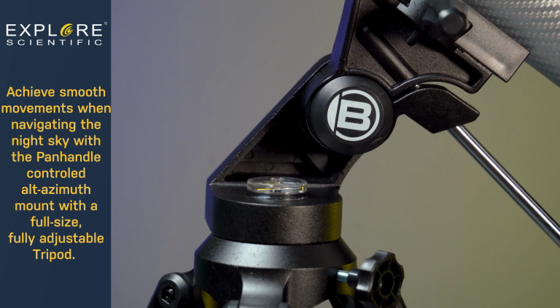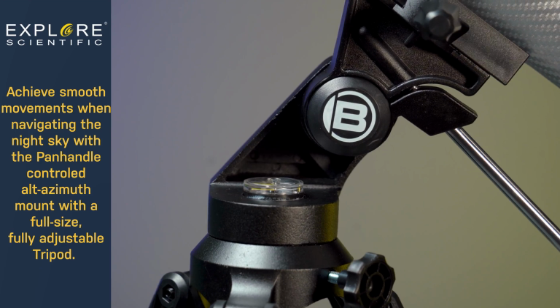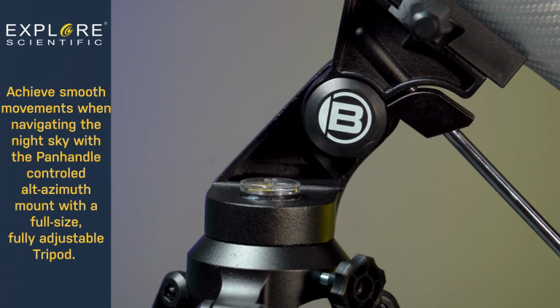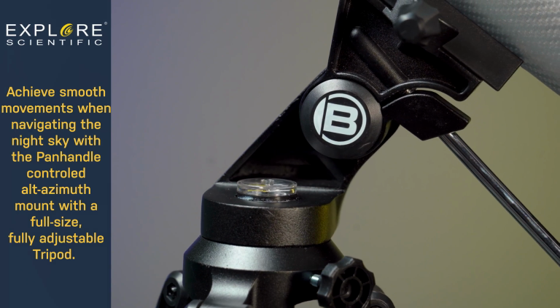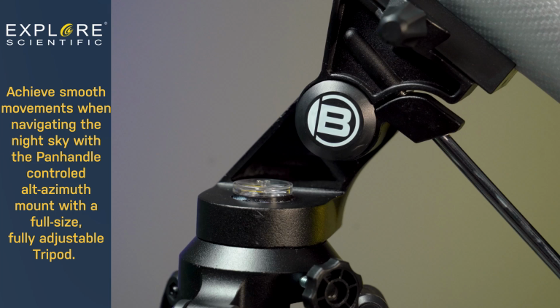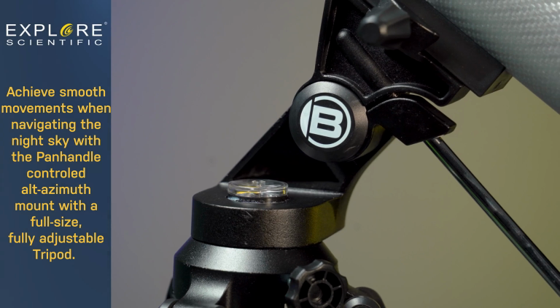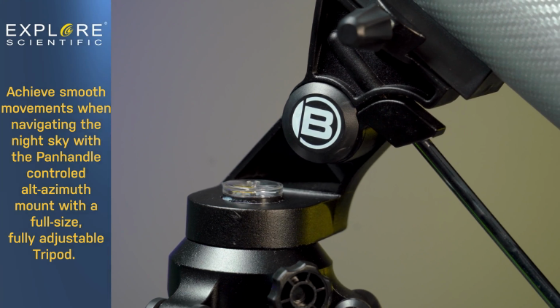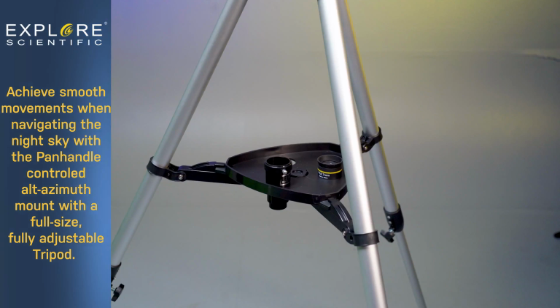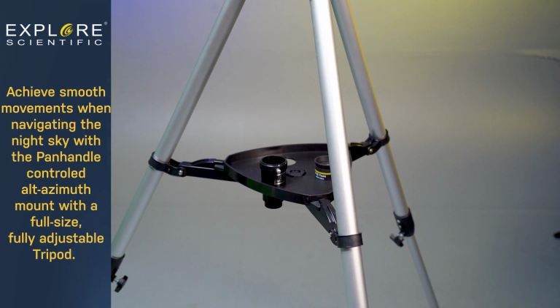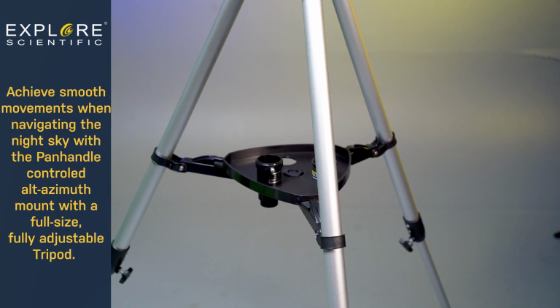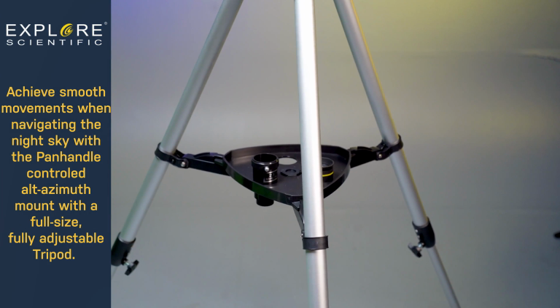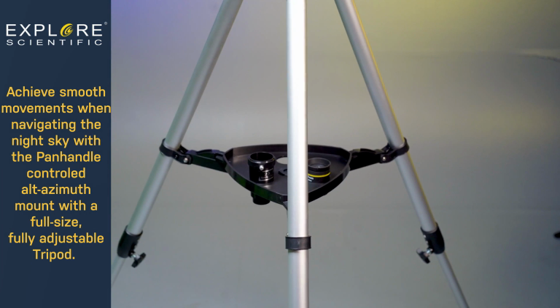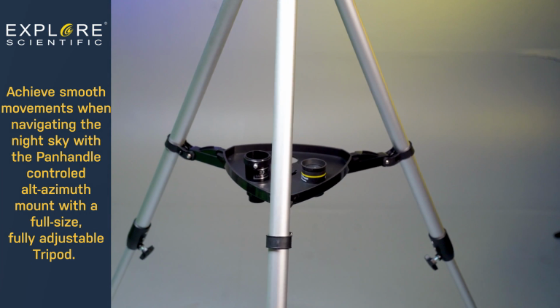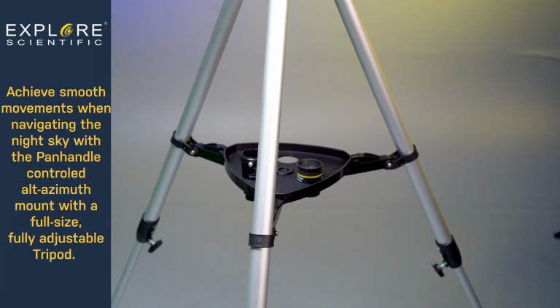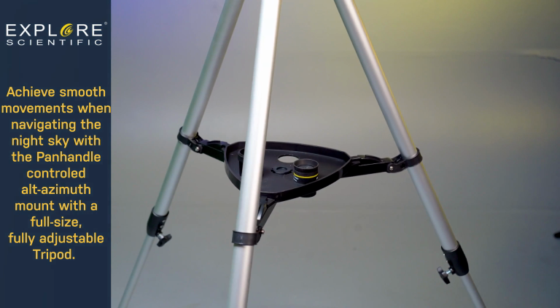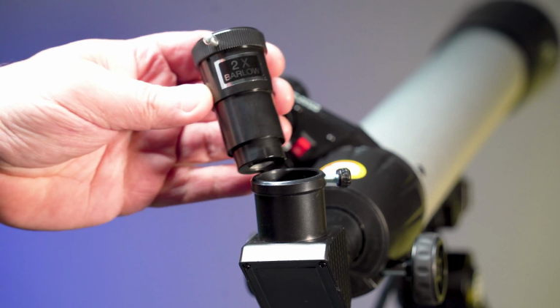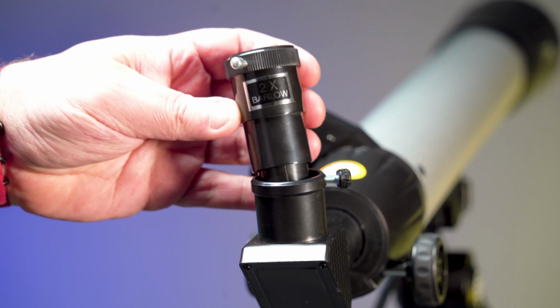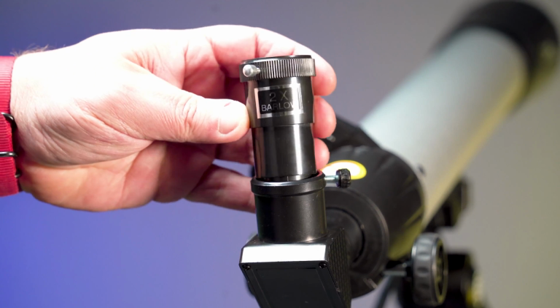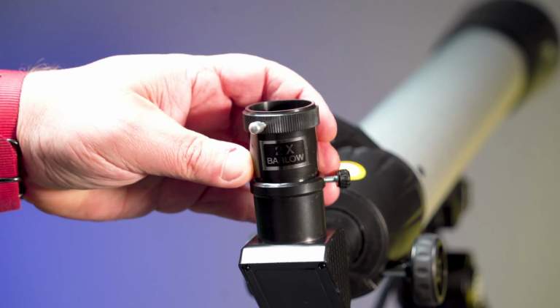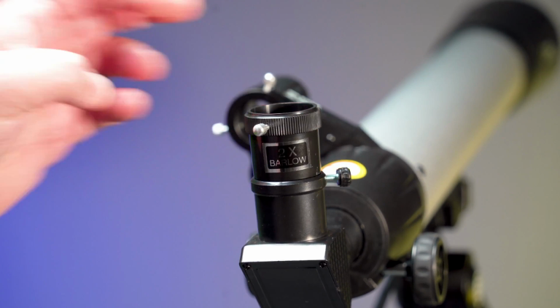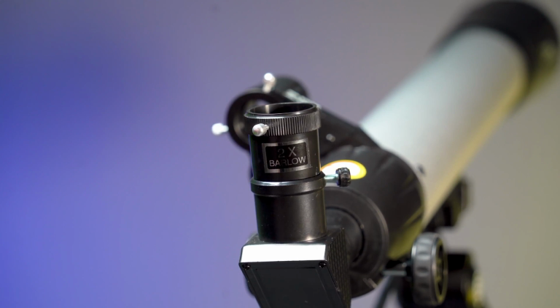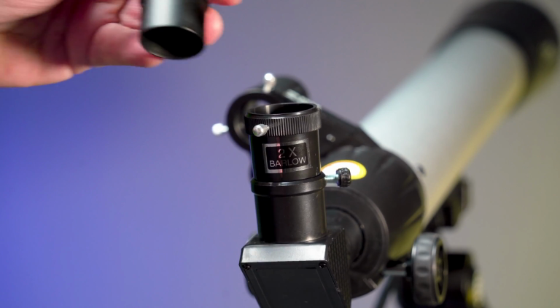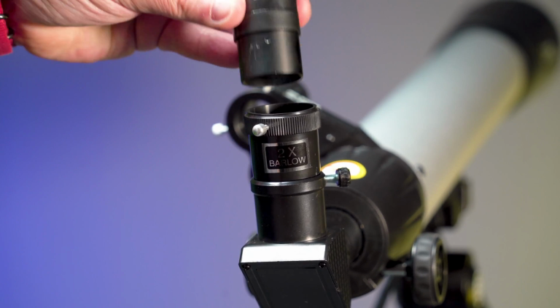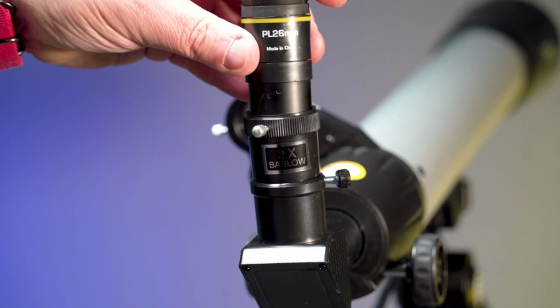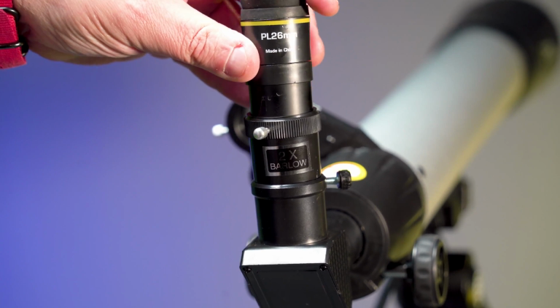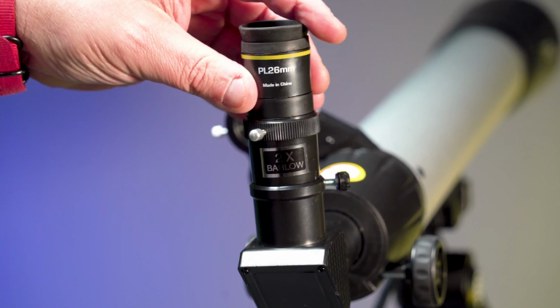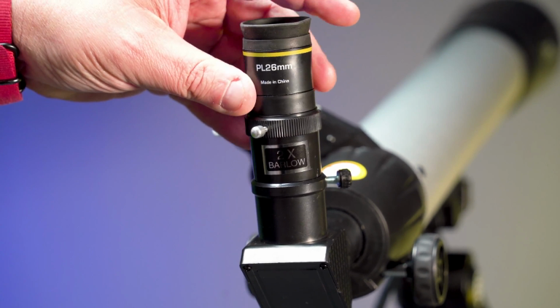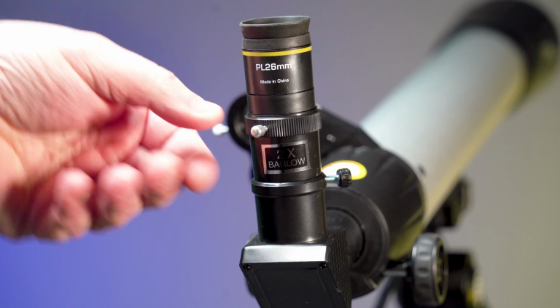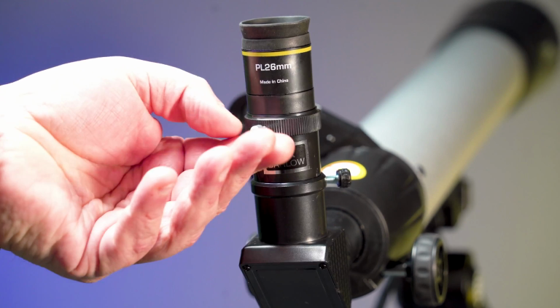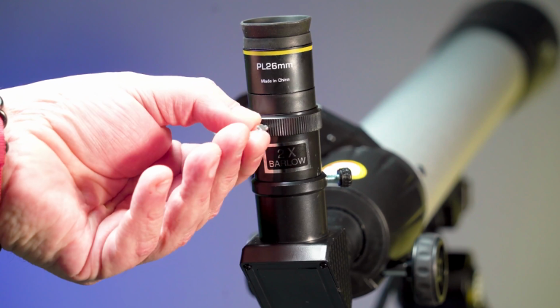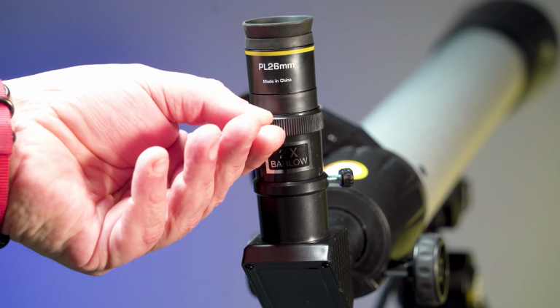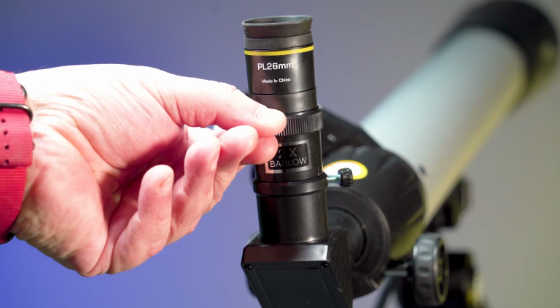Achieve smooth movements when navigating the night sky with the panhandle control on the Alt-Azimuth mount on the full-size, fully adjustable tripod. Then see everything through the two interchangeable colossal eyepieces and the 2x Barlow lens that provides magnifications ranging from 26 to 144 times.